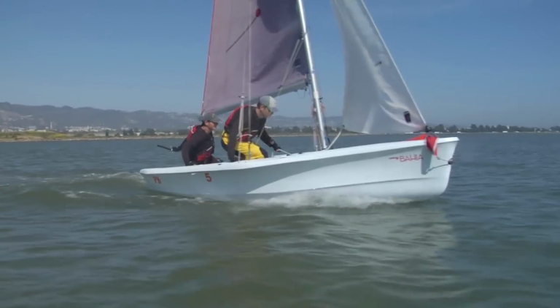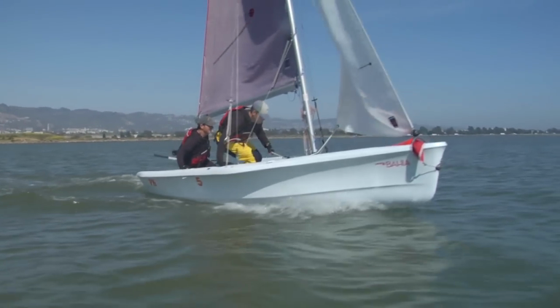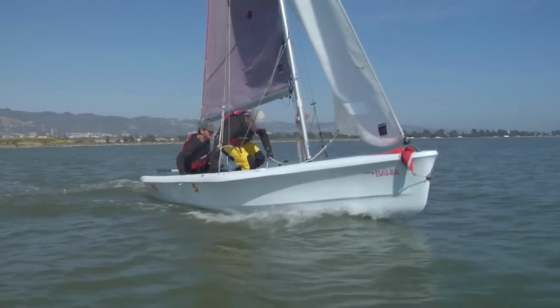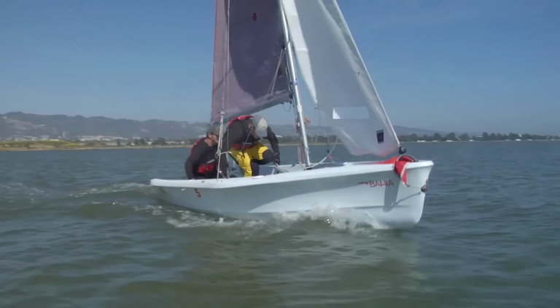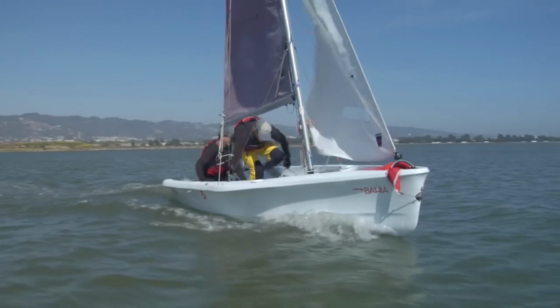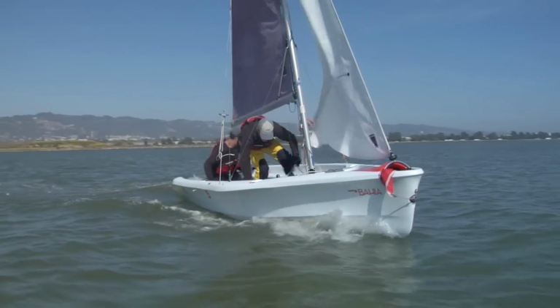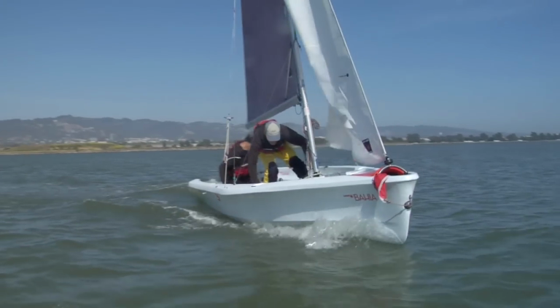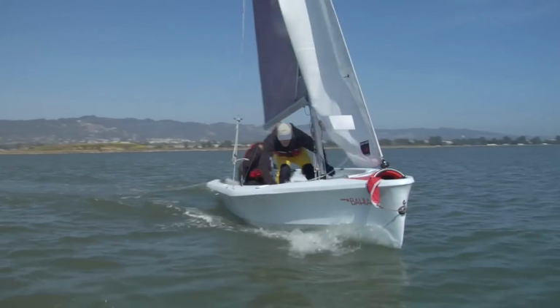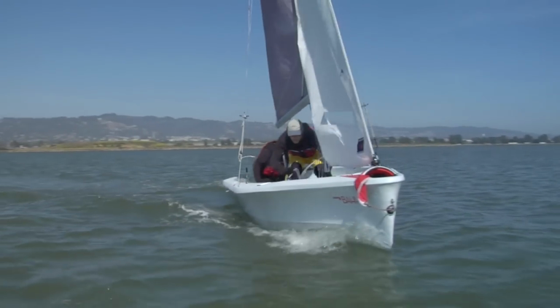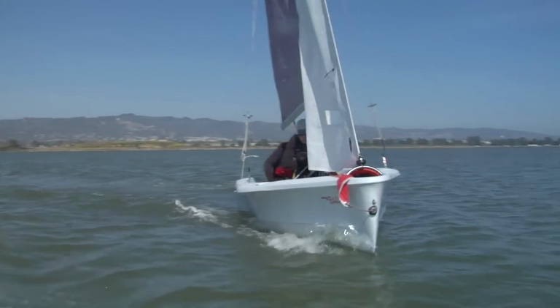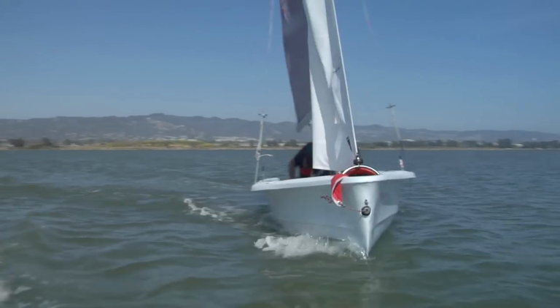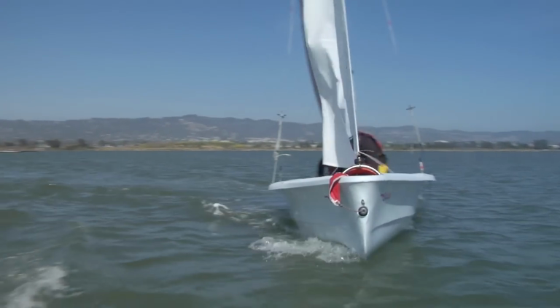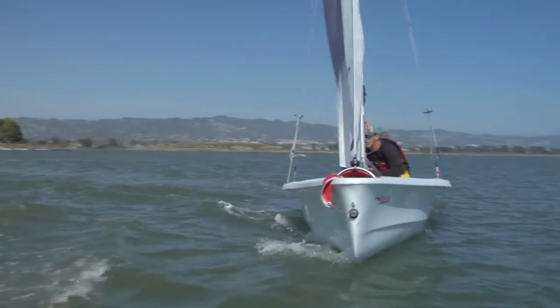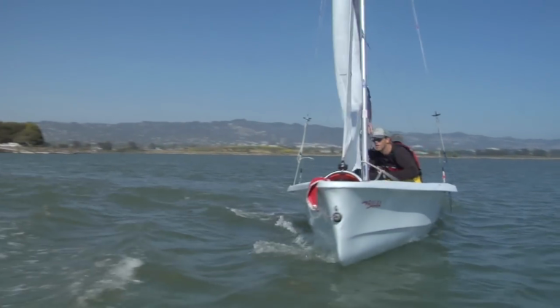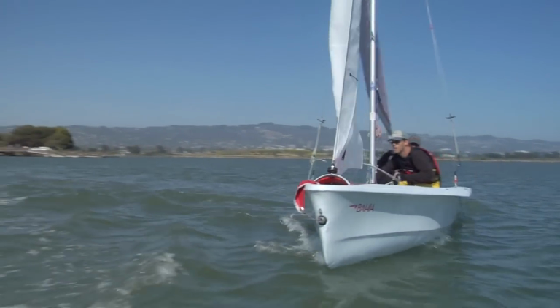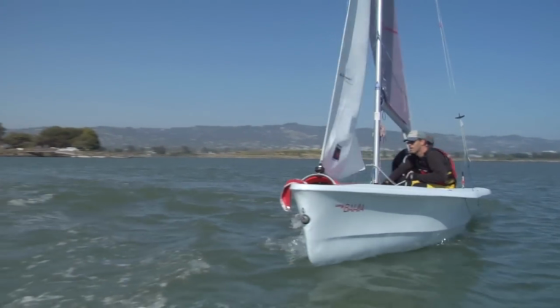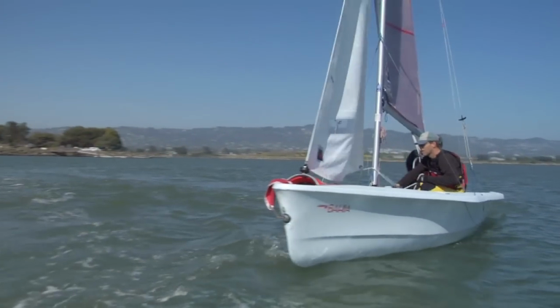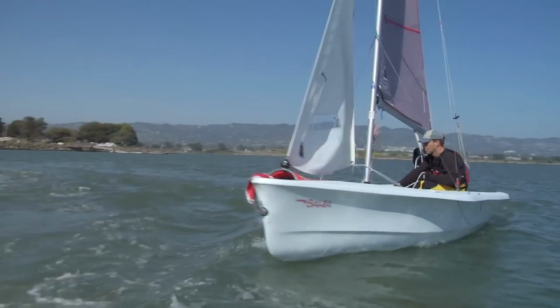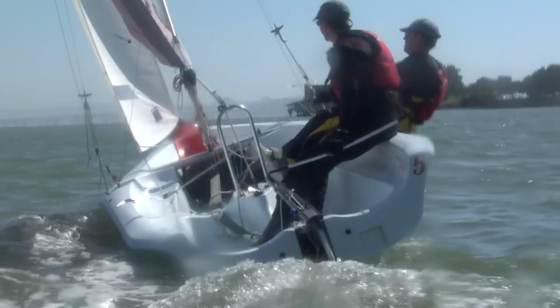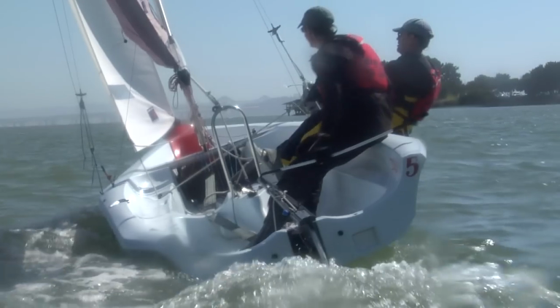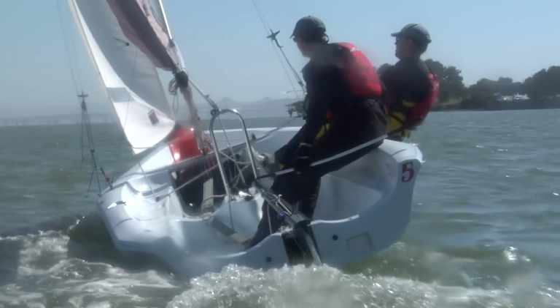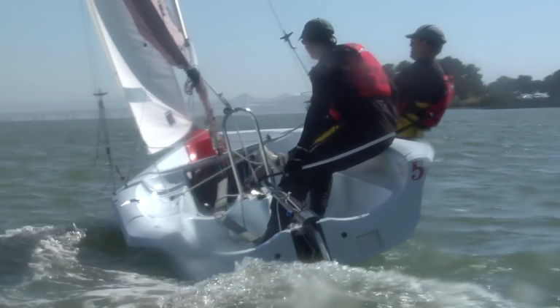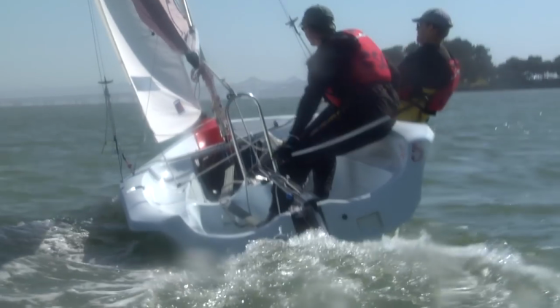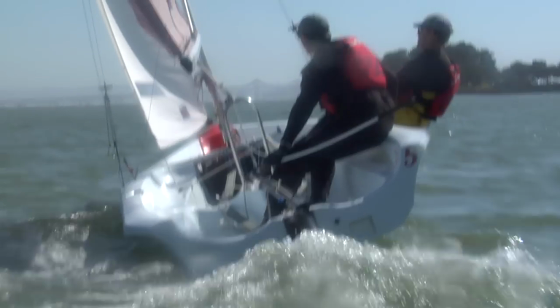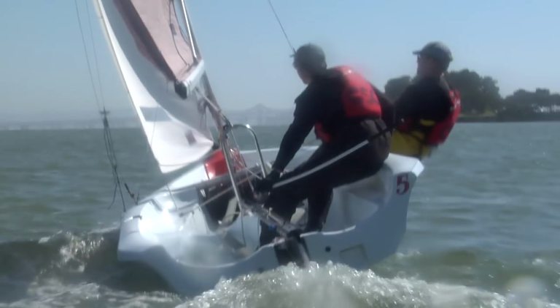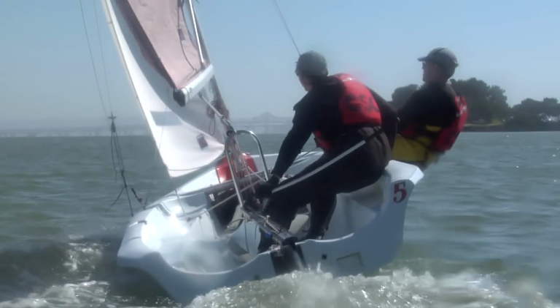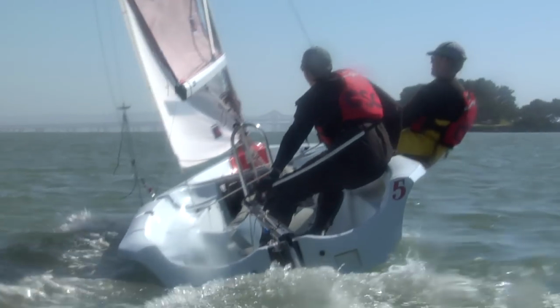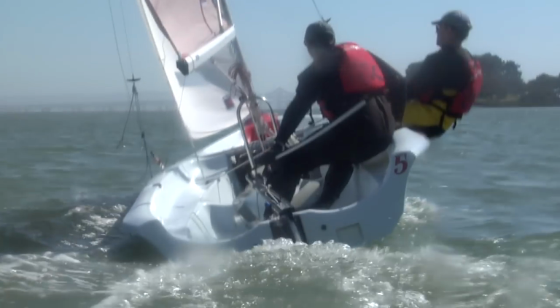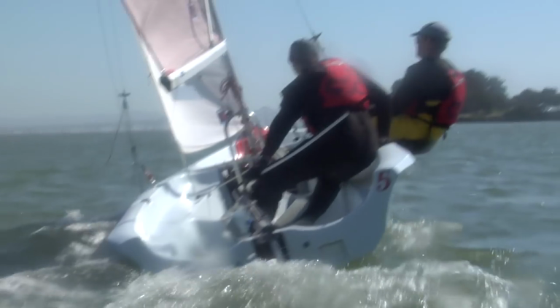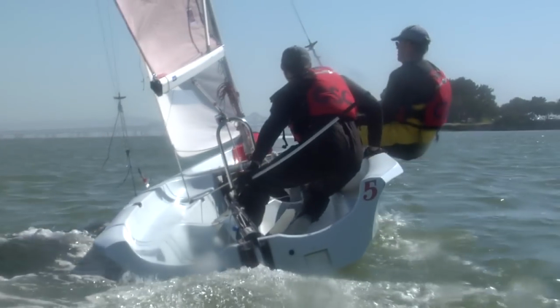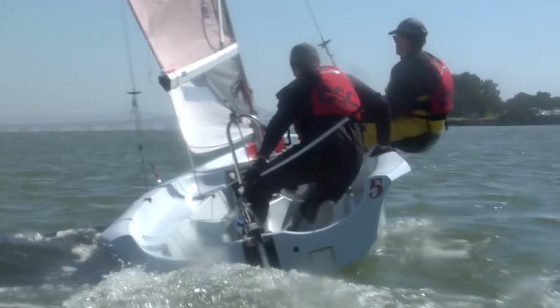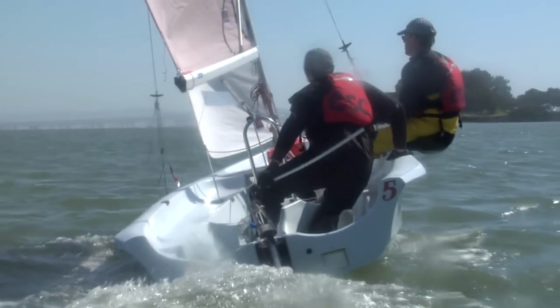Coming about, or tacking, is one of the most important manoeuvres for a beginning sailor to learn. After the skipper gives the command, there are just six steps involved in coming about effectively.